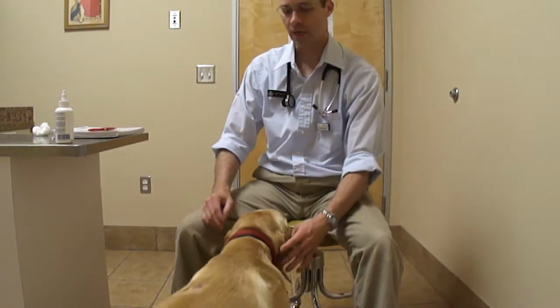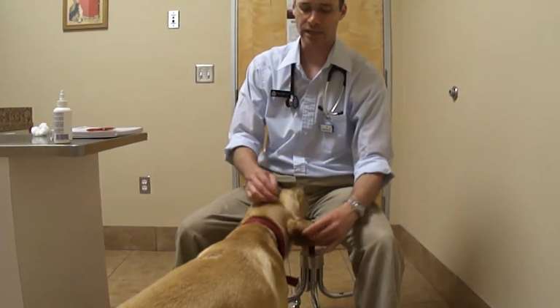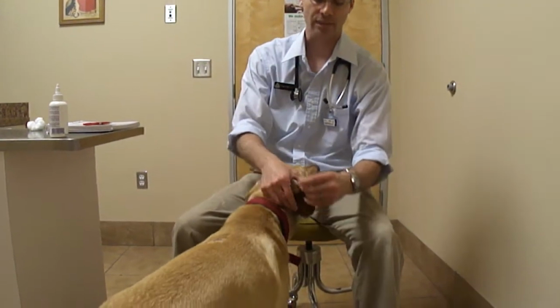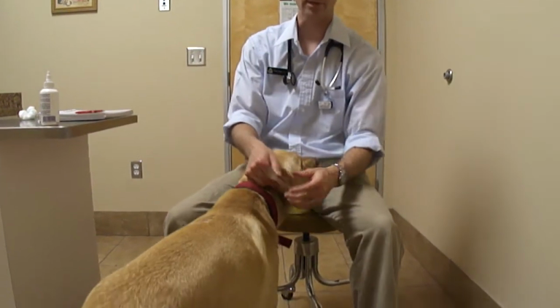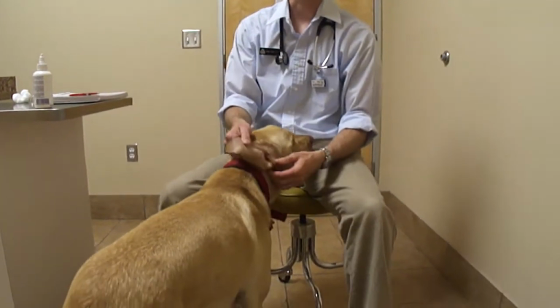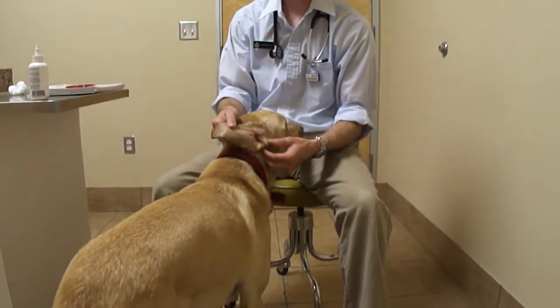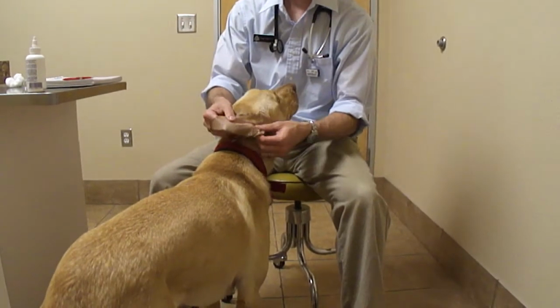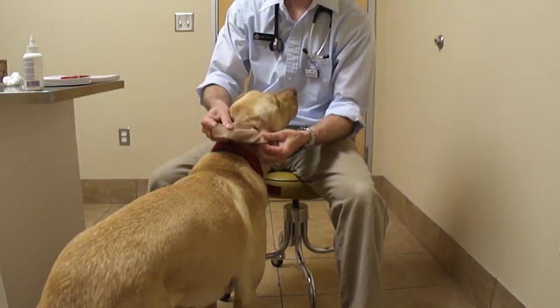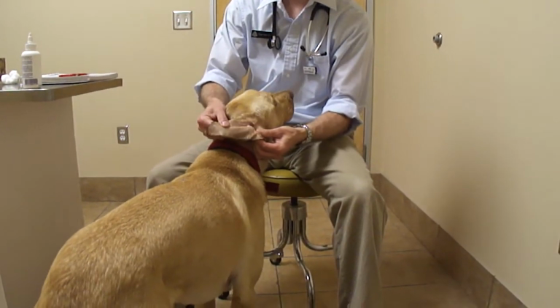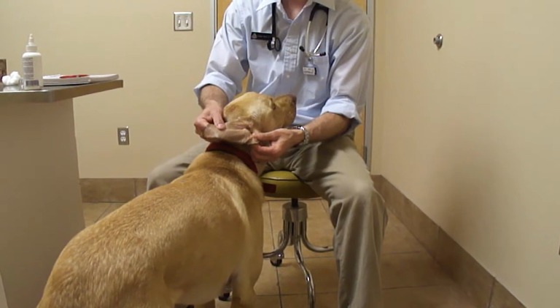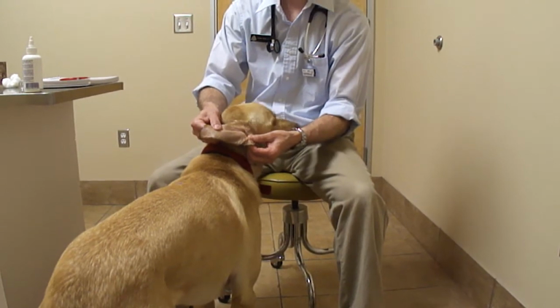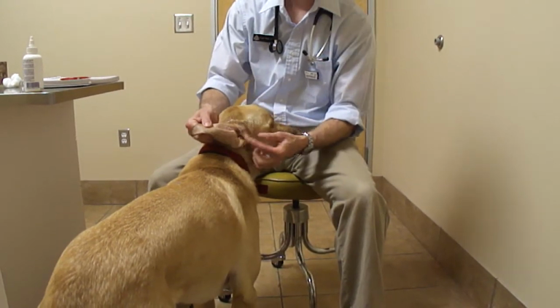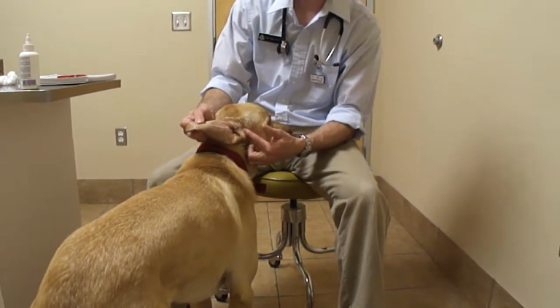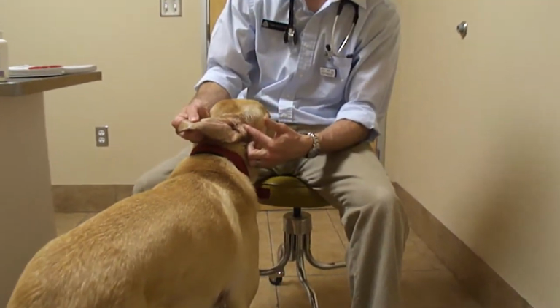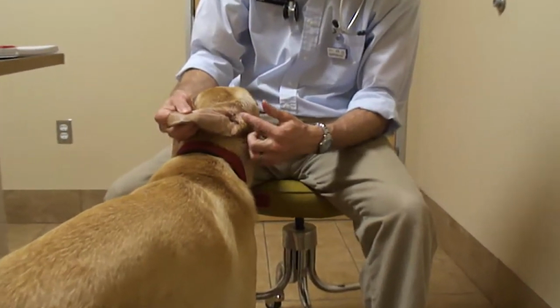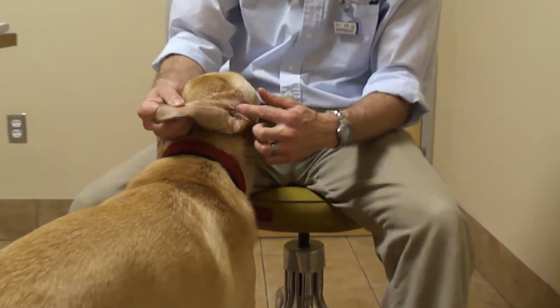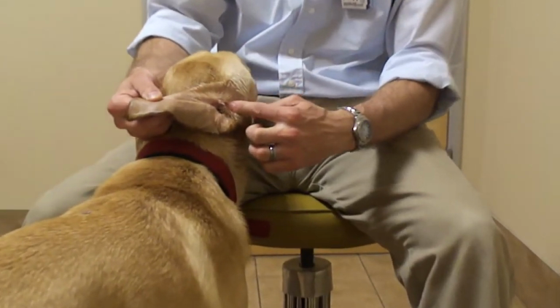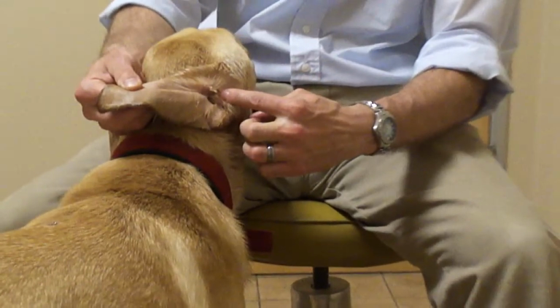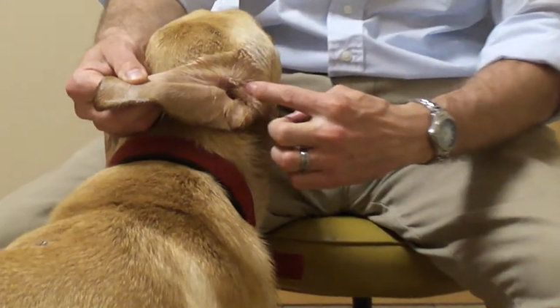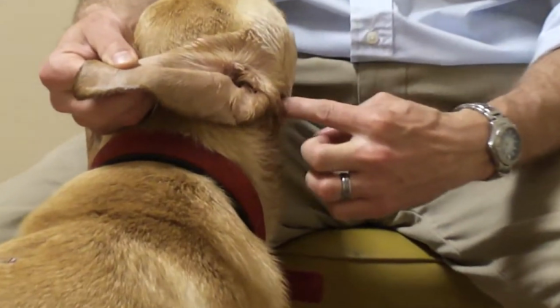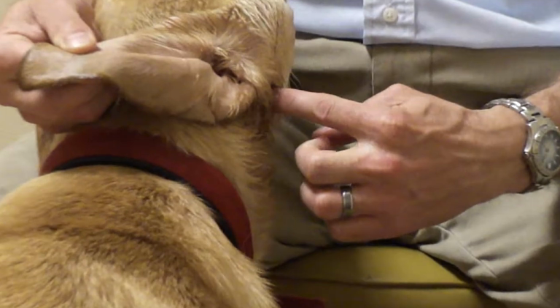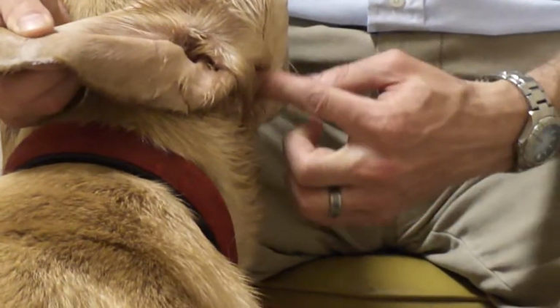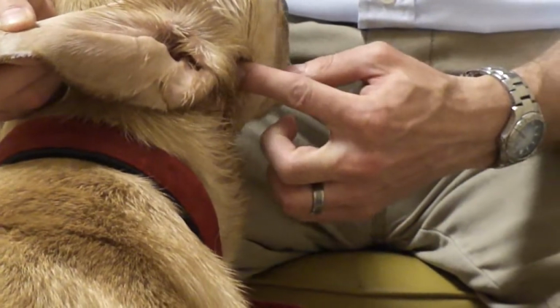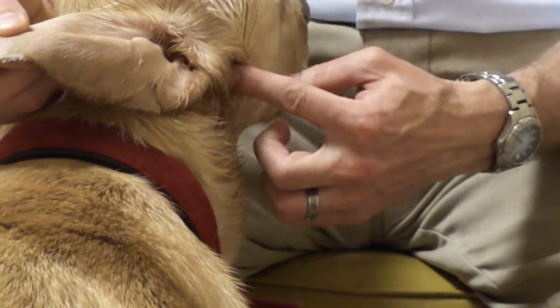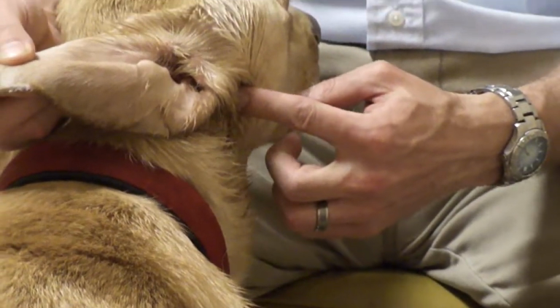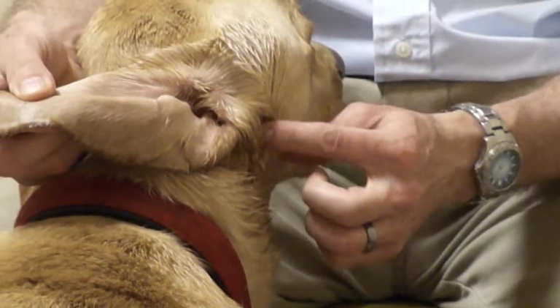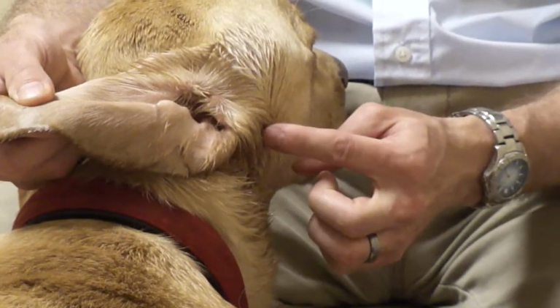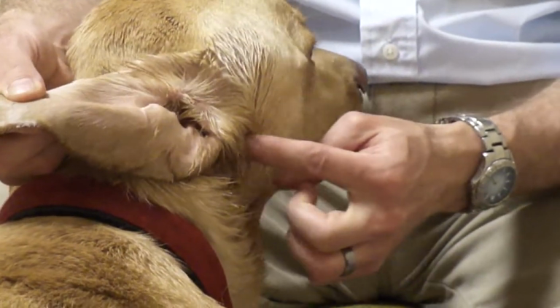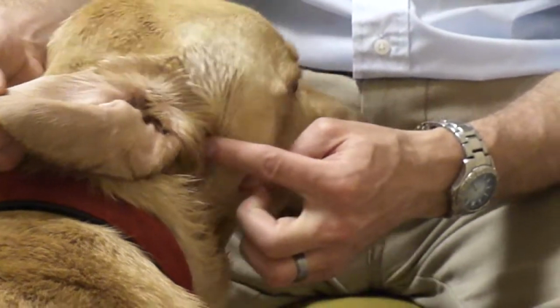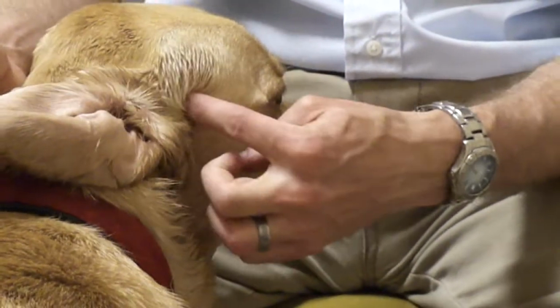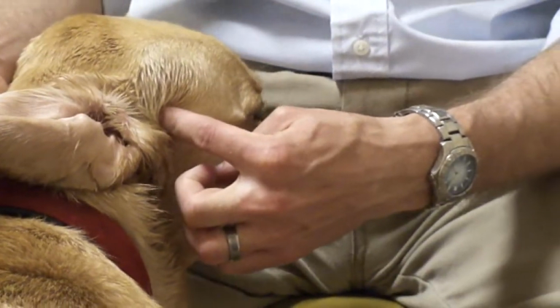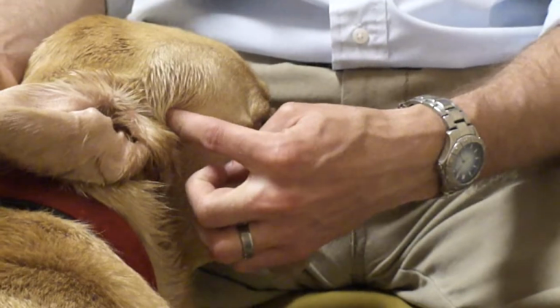Darwin's ear has the same anatomy that we've already discussed. The floppy part of the ear is the ear pinna. The vertical ear canal starts at the base of the ear pinna and extends to this knot right here. The horizontal ear canal goes from that knot straight into the base of the skull.